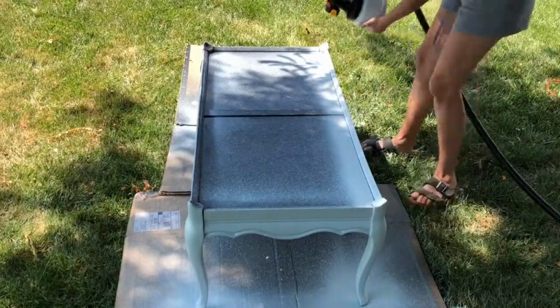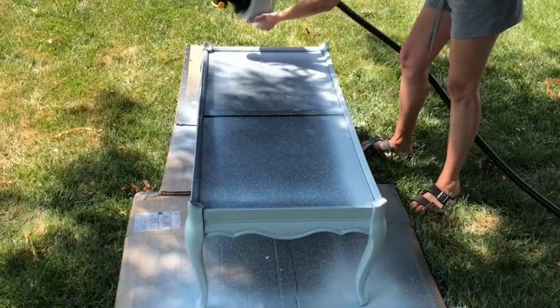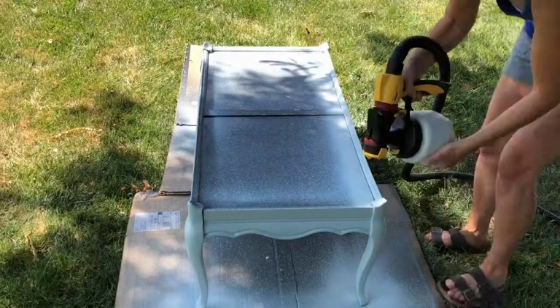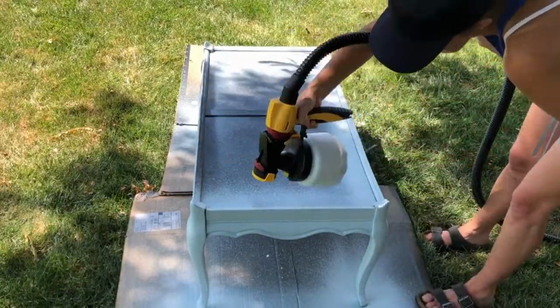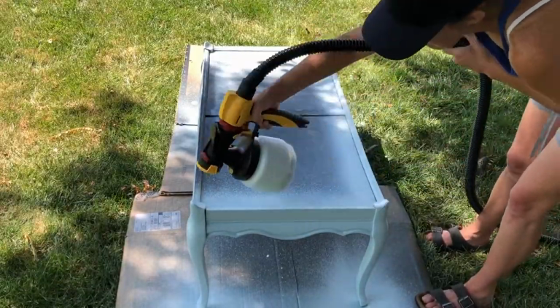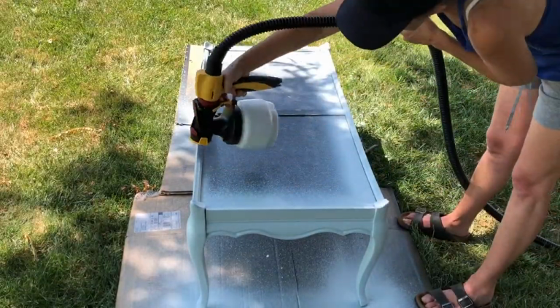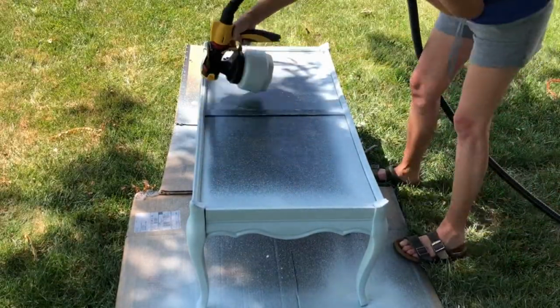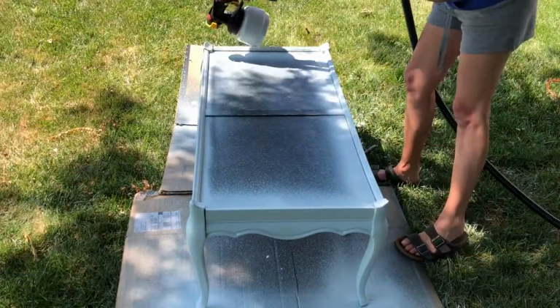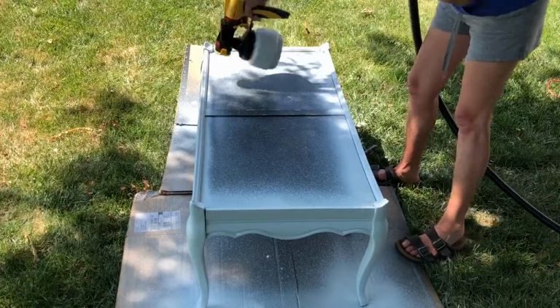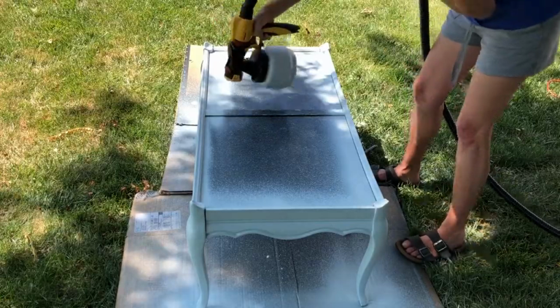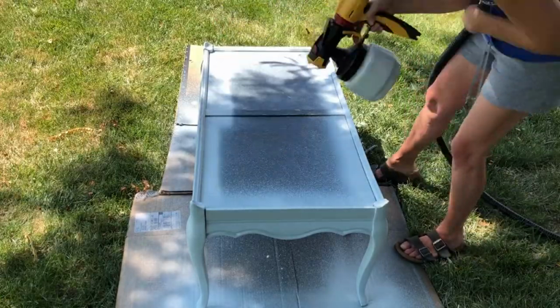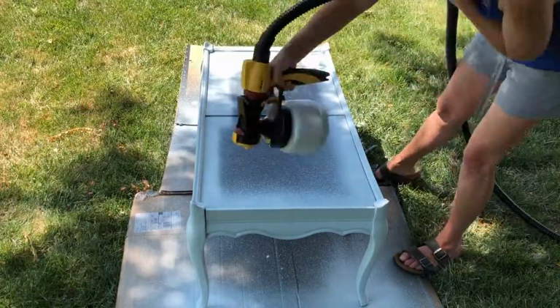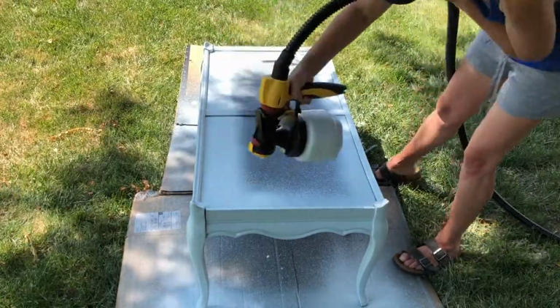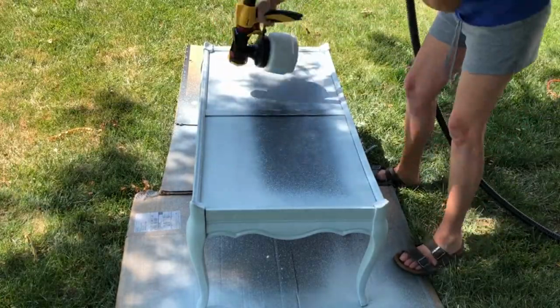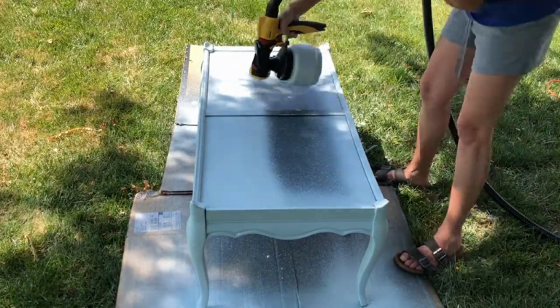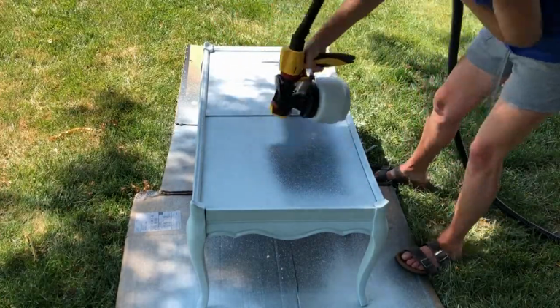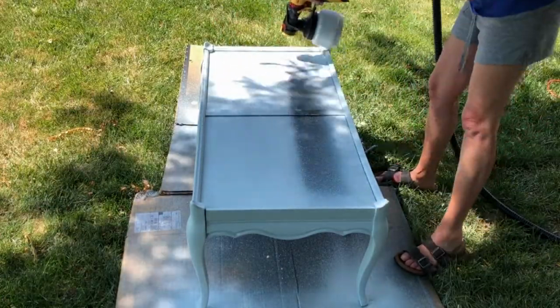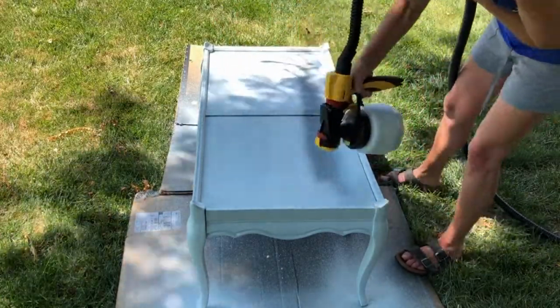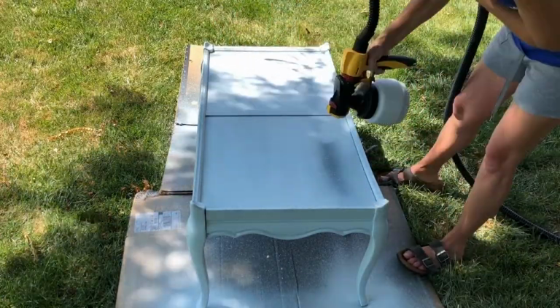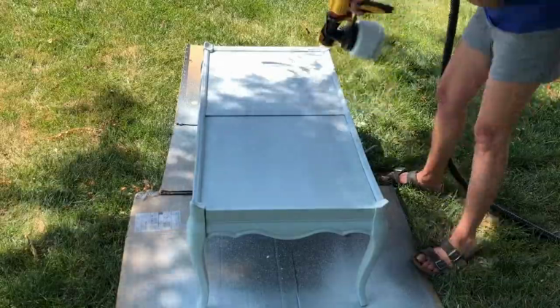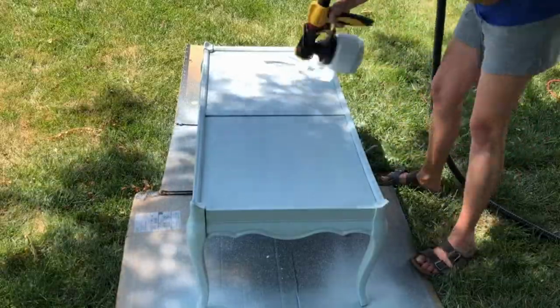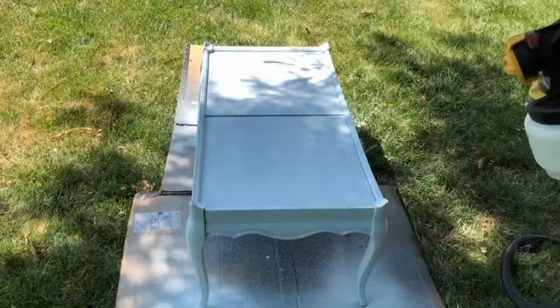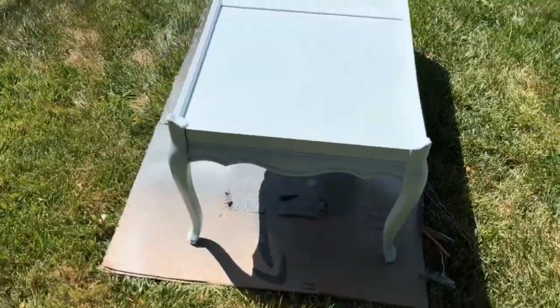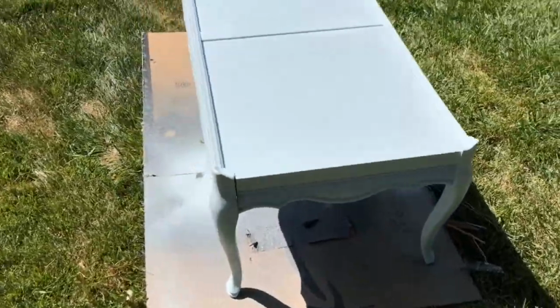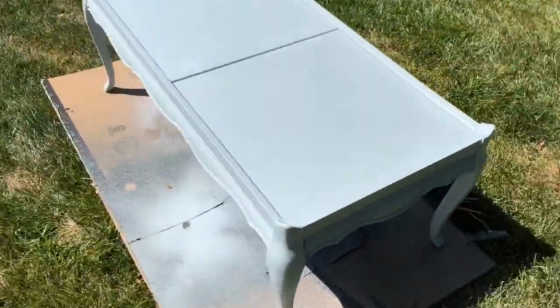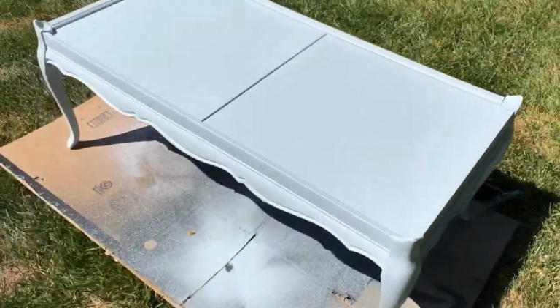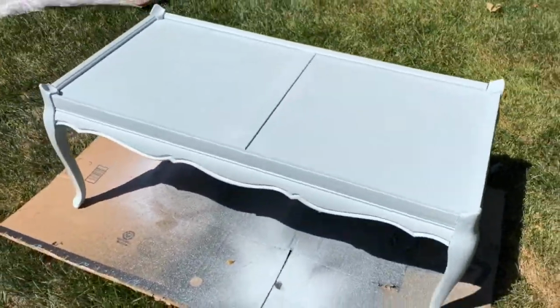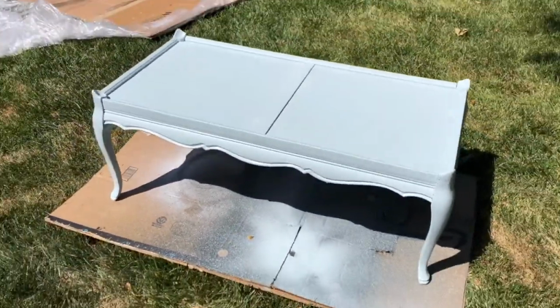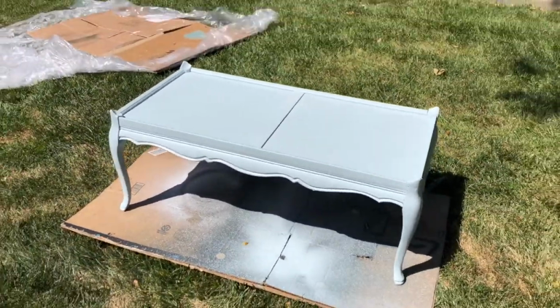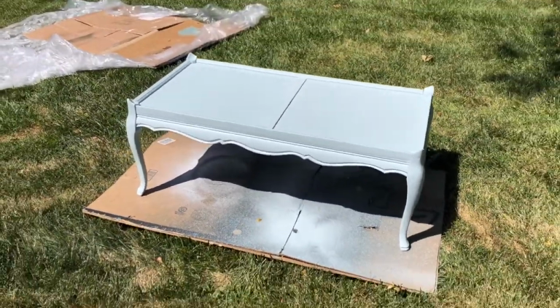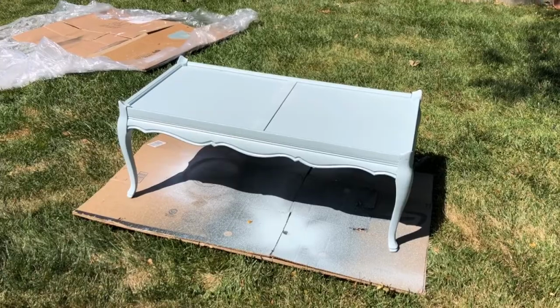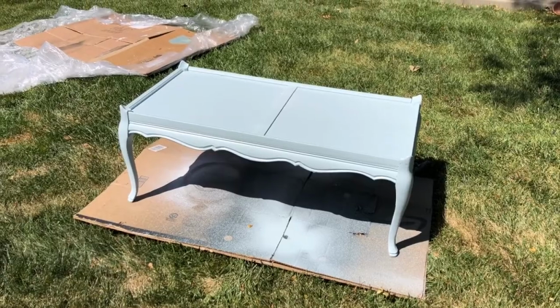This paint has a primer built in and is water-based which I absolutely love because that means easy cleanup. It also helps me clean my paint sprayer out really easily as well. Once the entire piece was painted I let it dry completely before moving on.